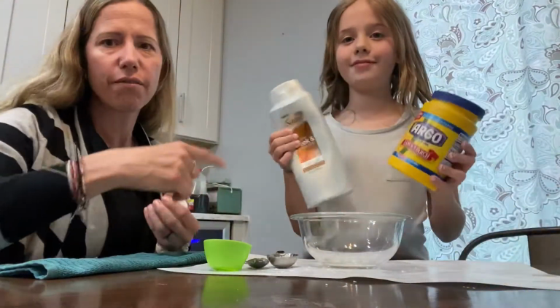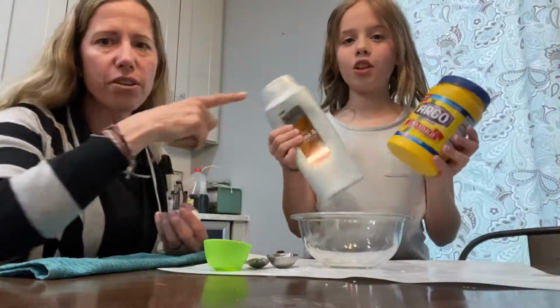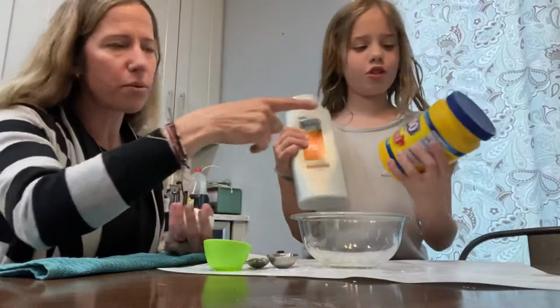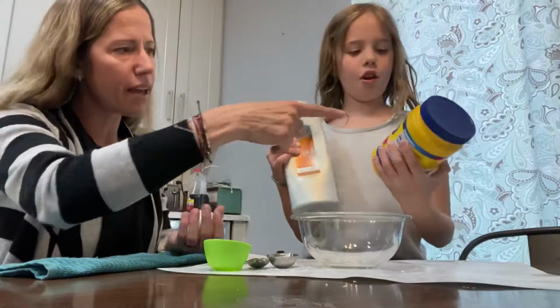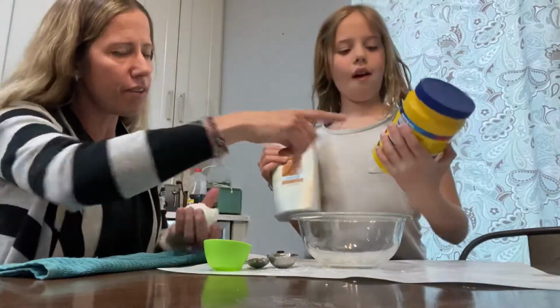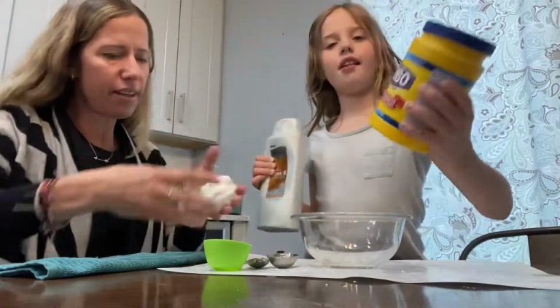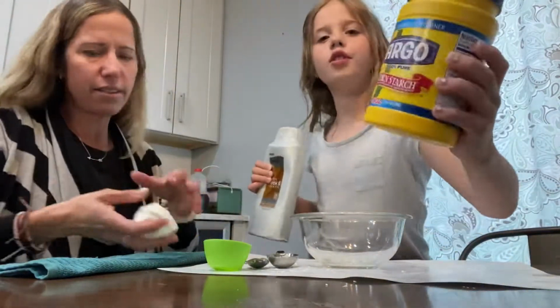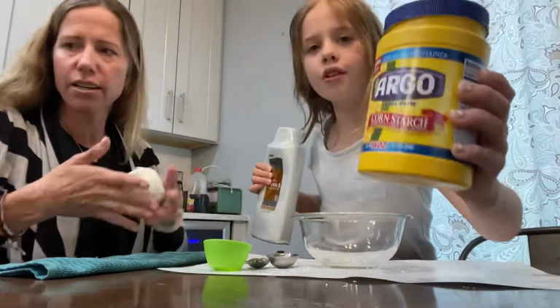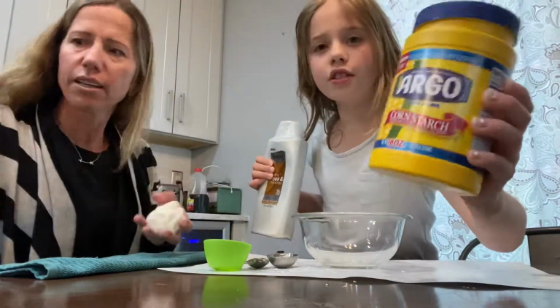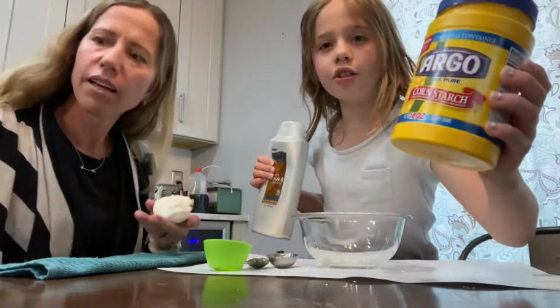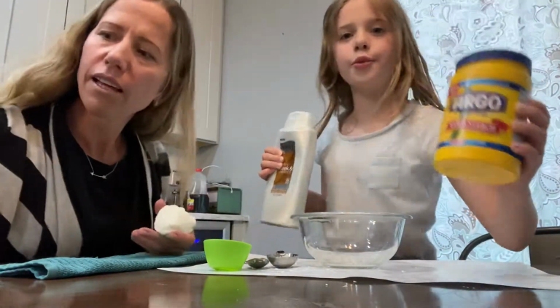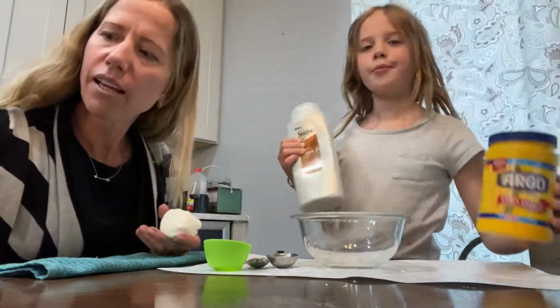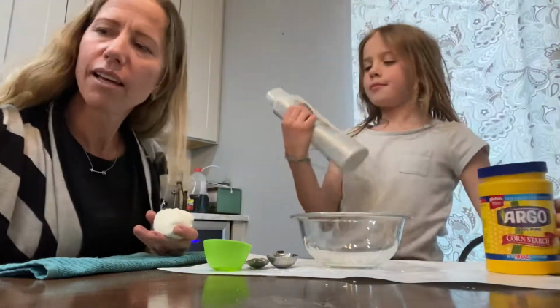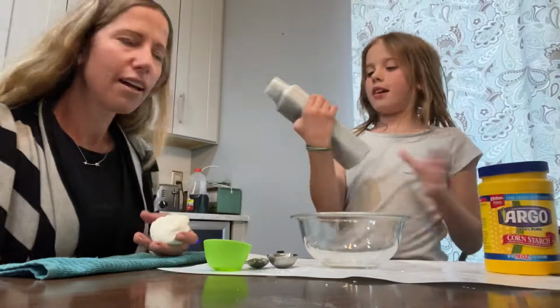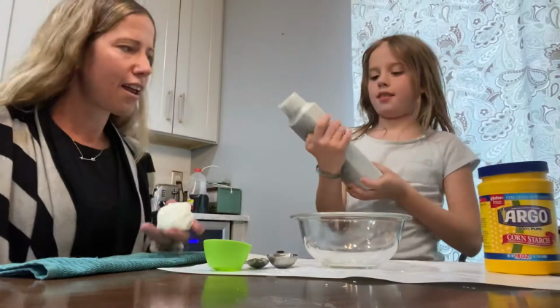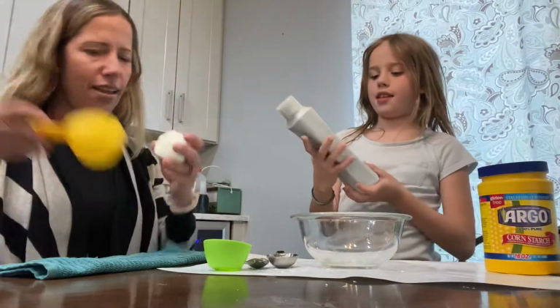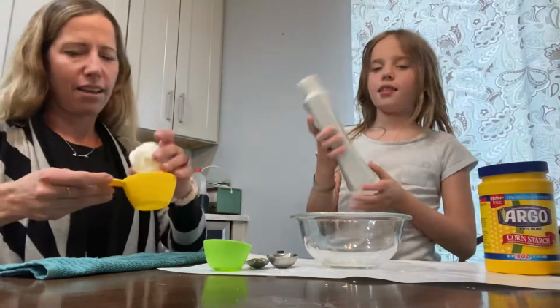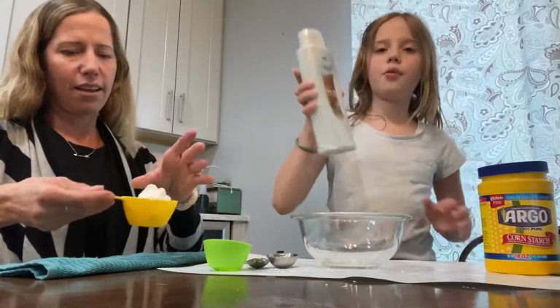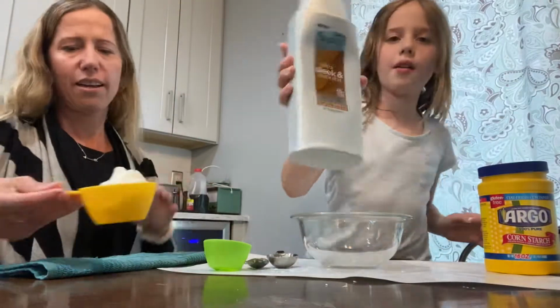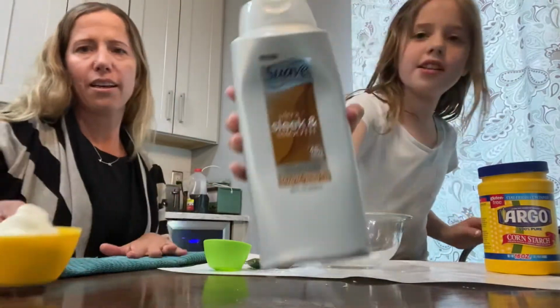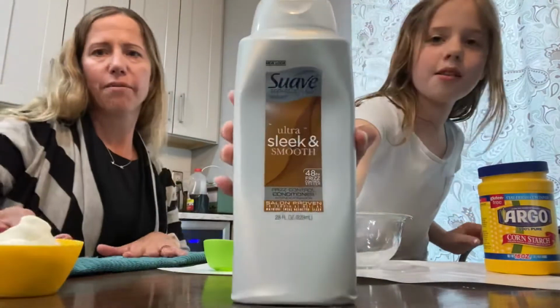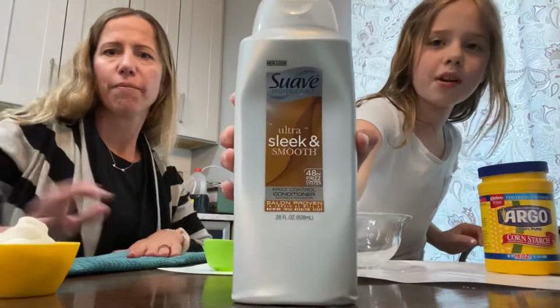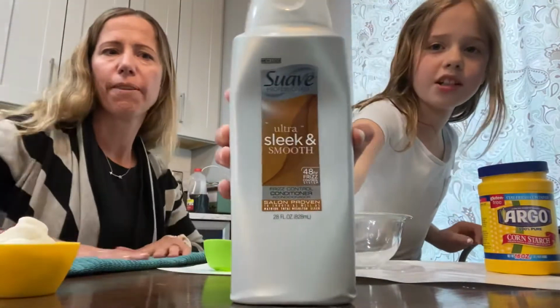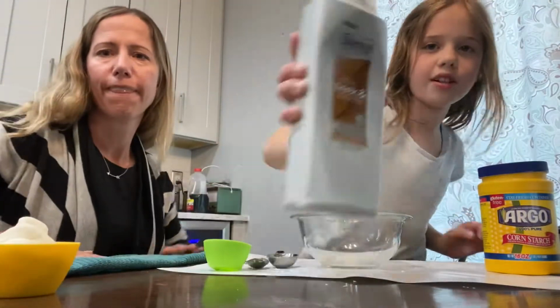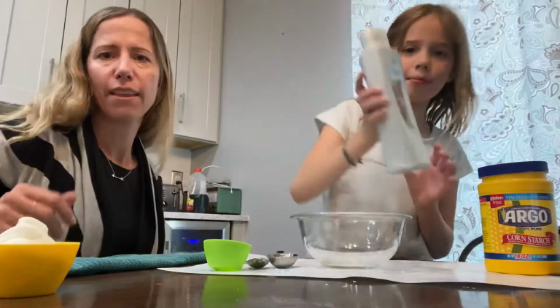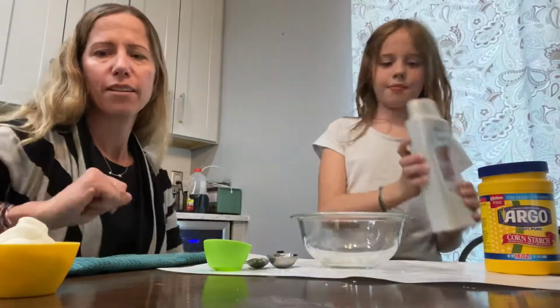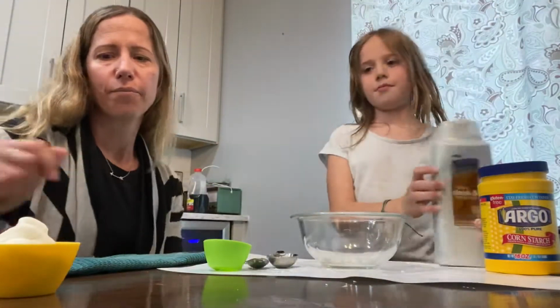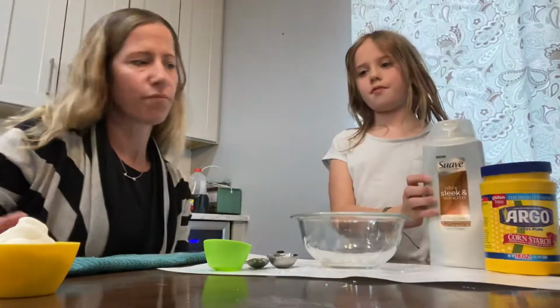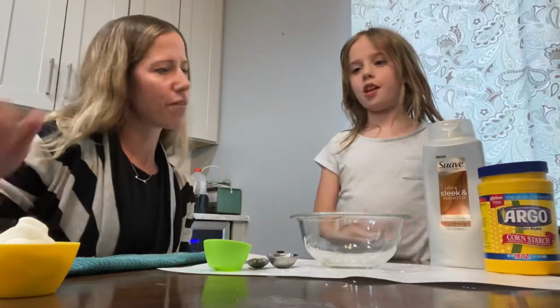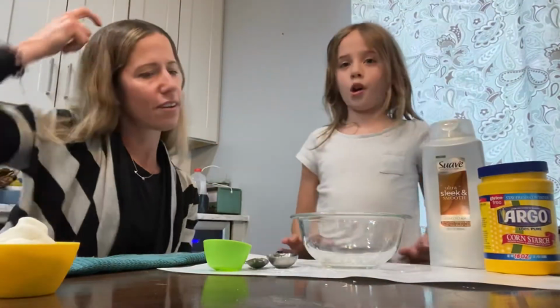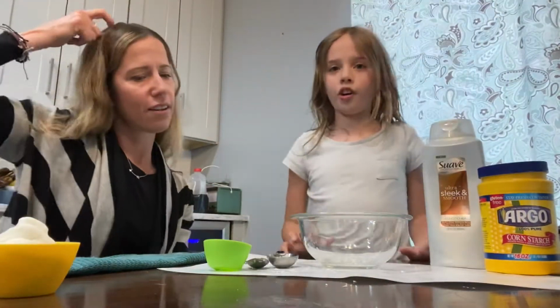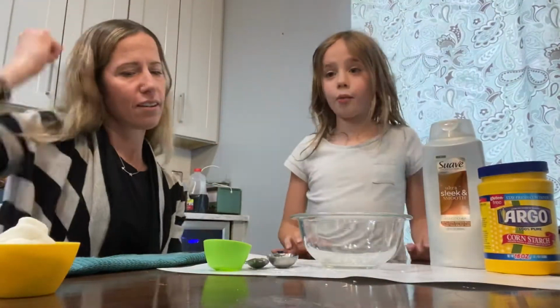The first one we have is cornstarch. The second thing we have is some conditioner that you wash your hair with.